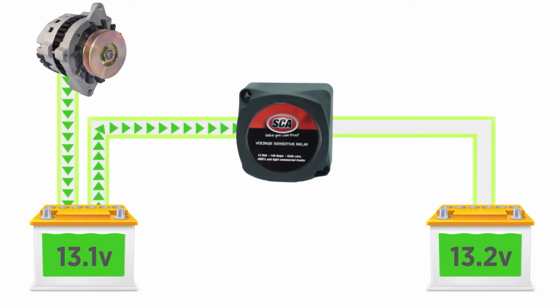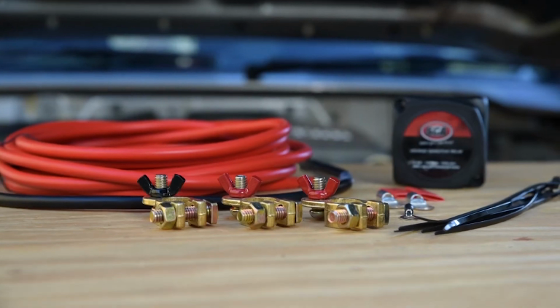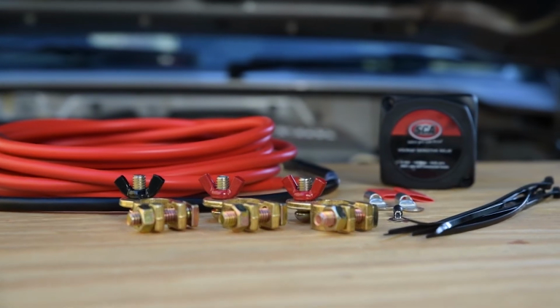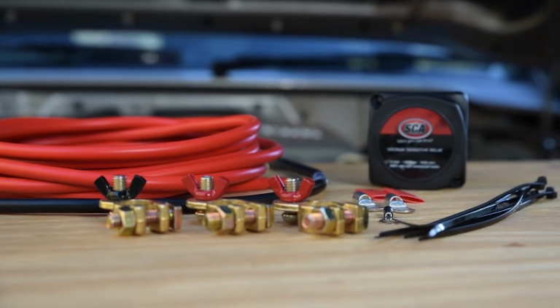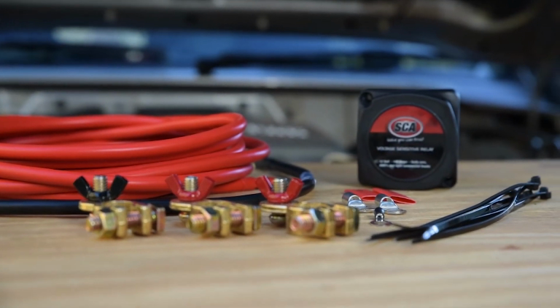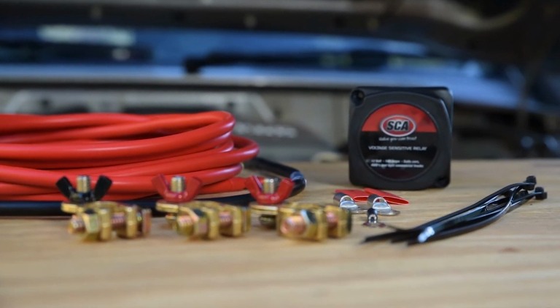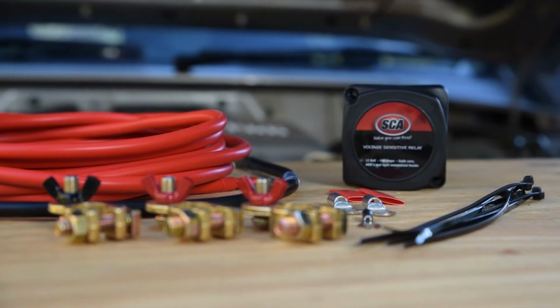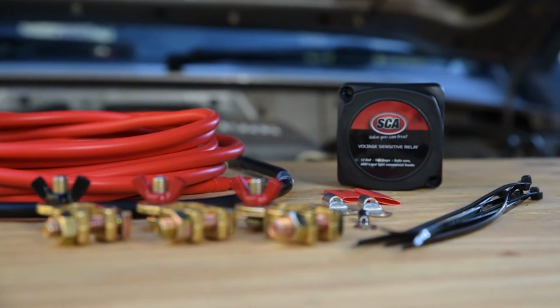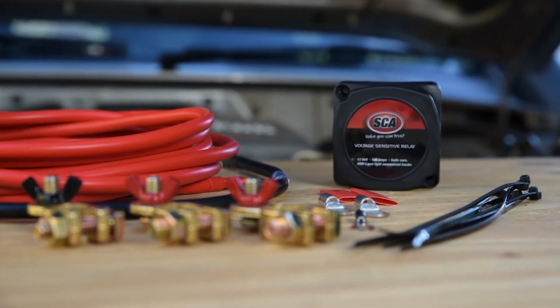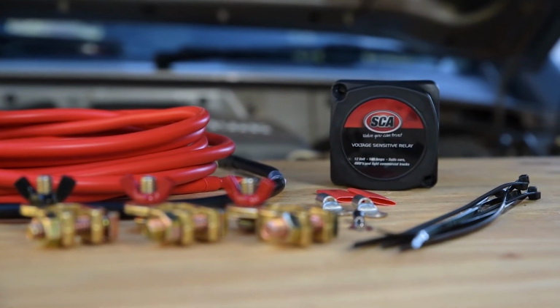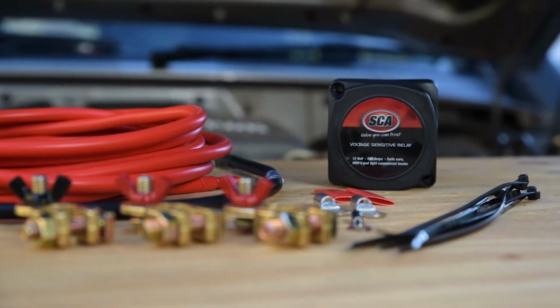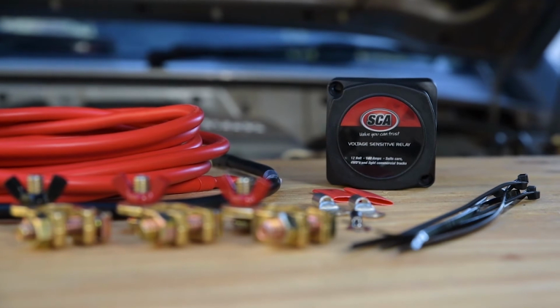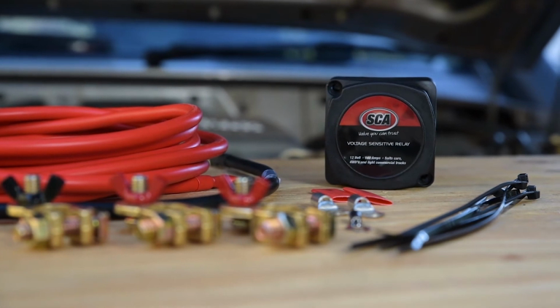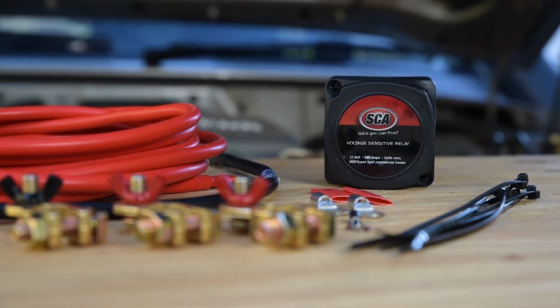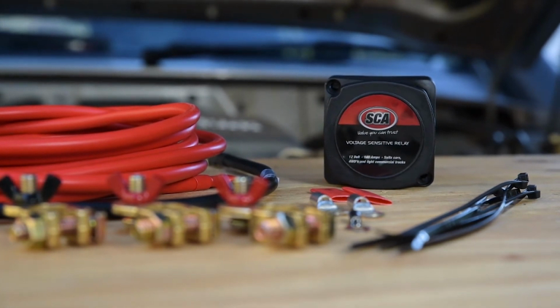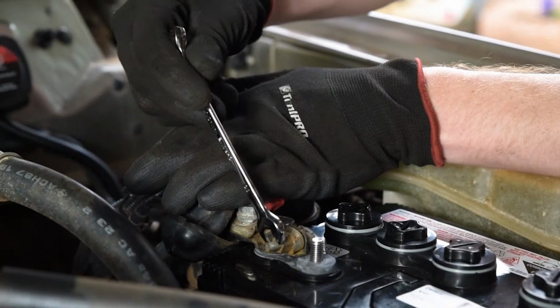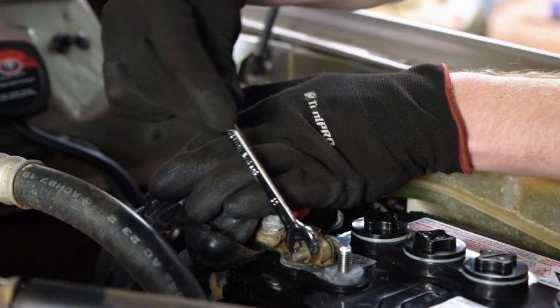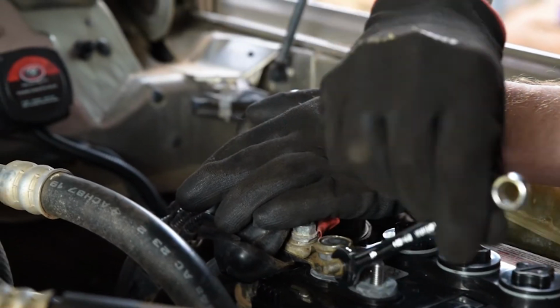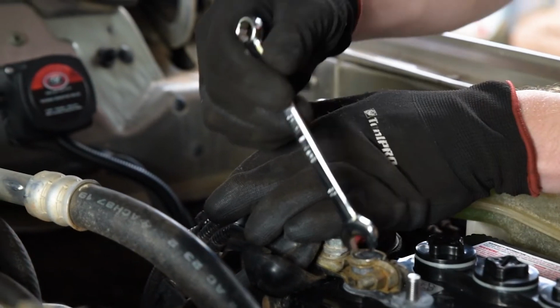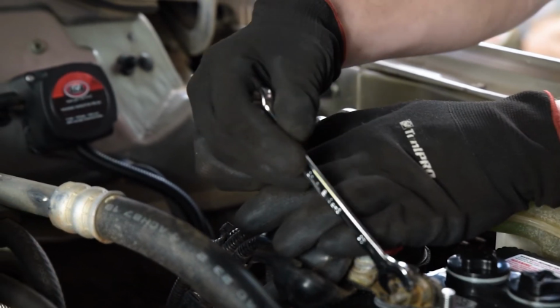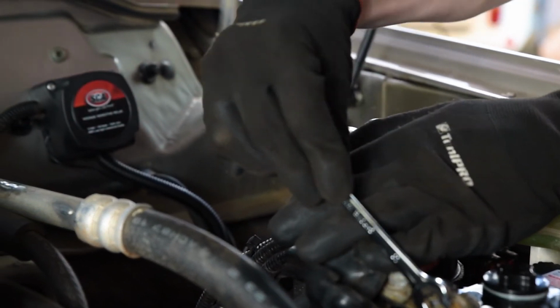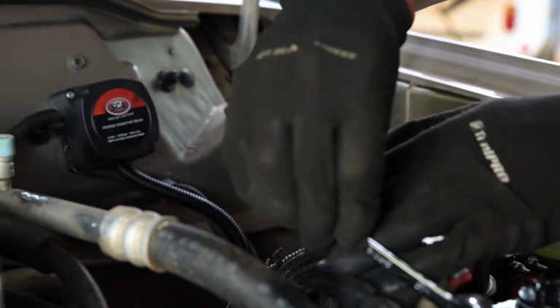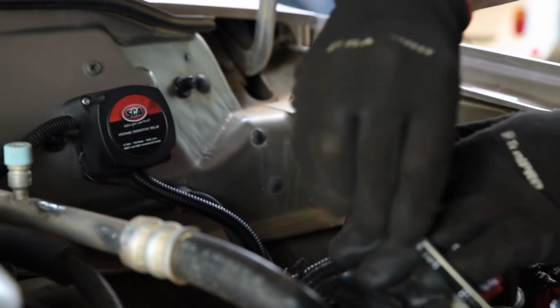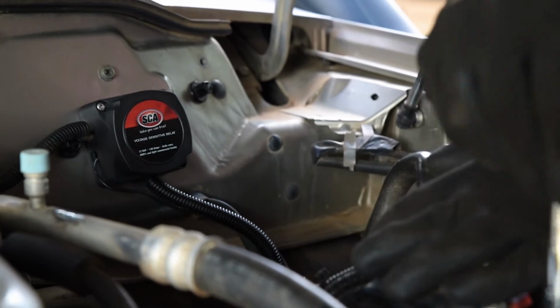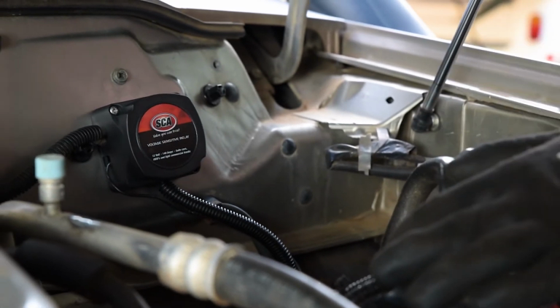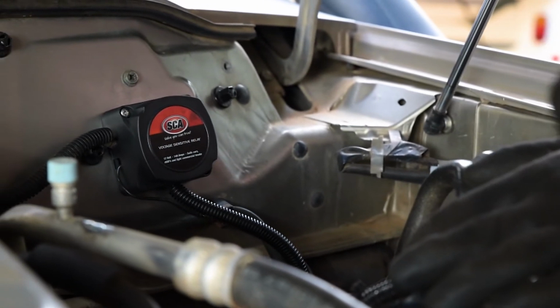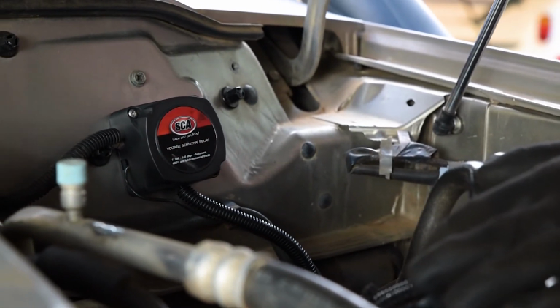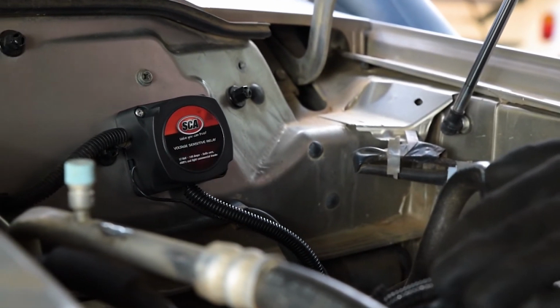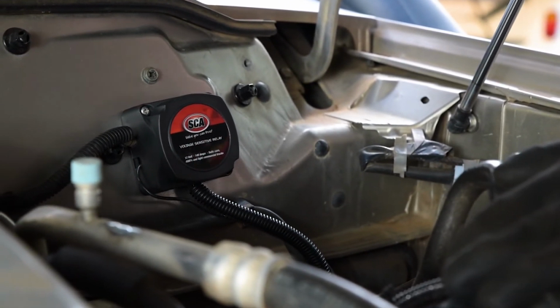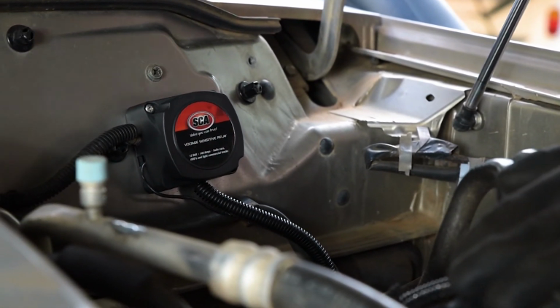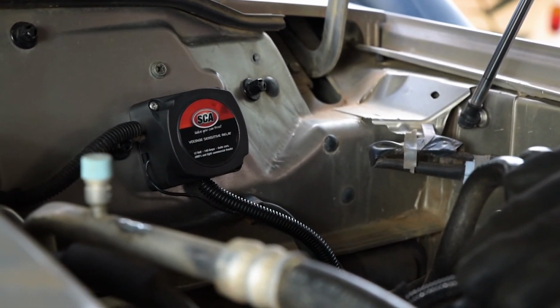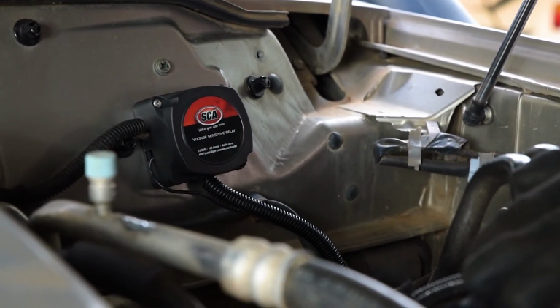However, a voltage sensing relay may only be used in an underbonnet battery installation. More than a few meters from the main battery, and the voltage drop will ensure your auxiliary battery won't receive enough charge.